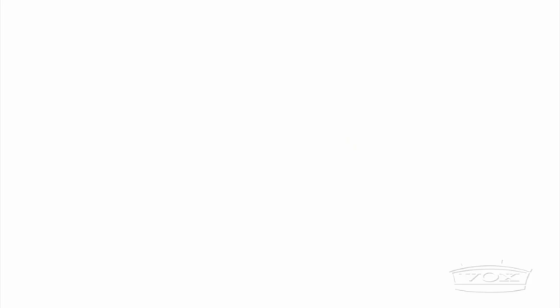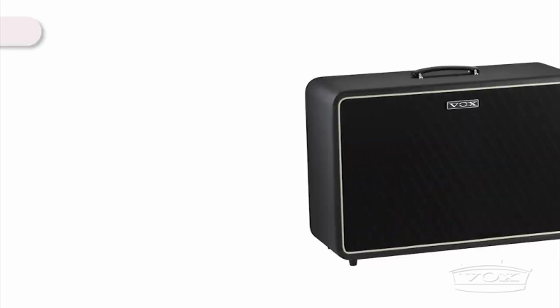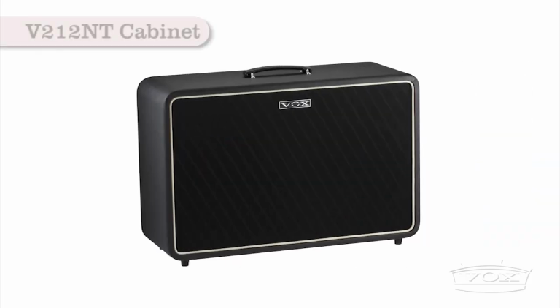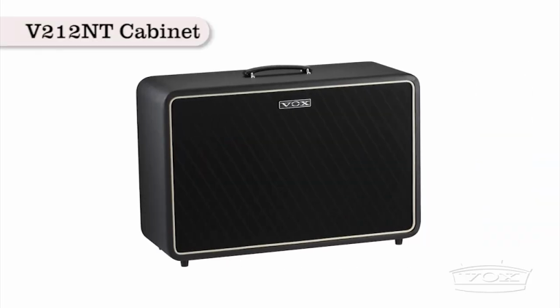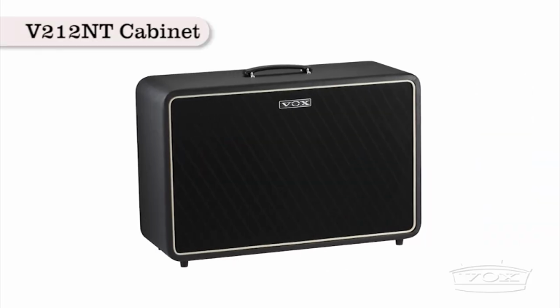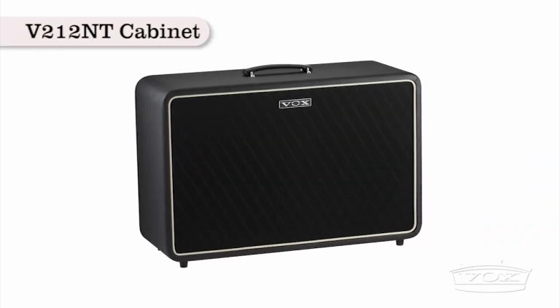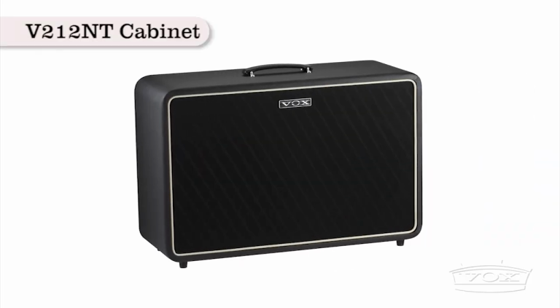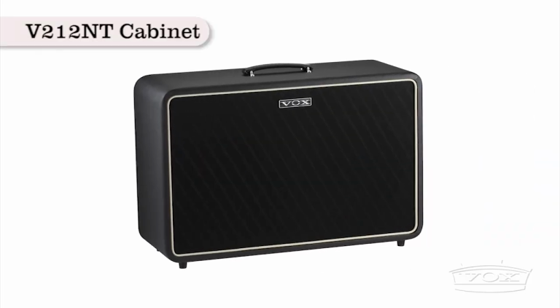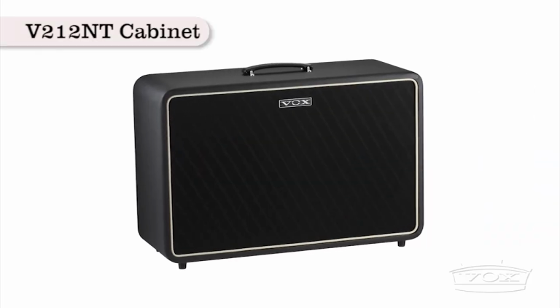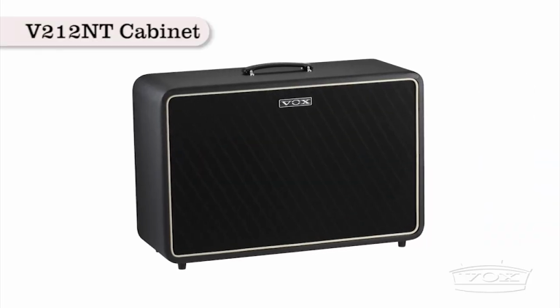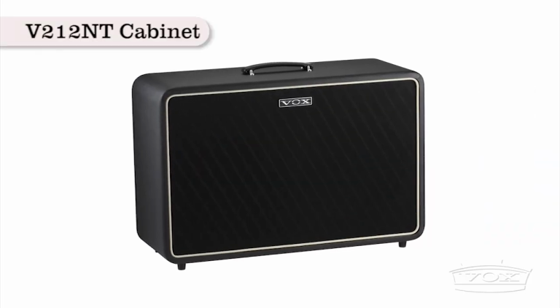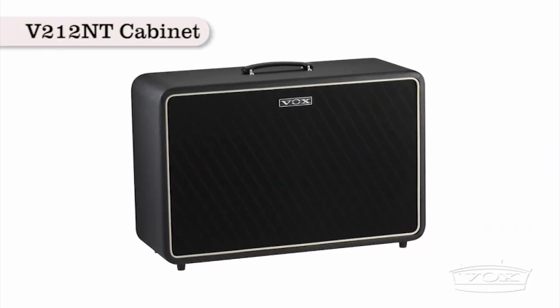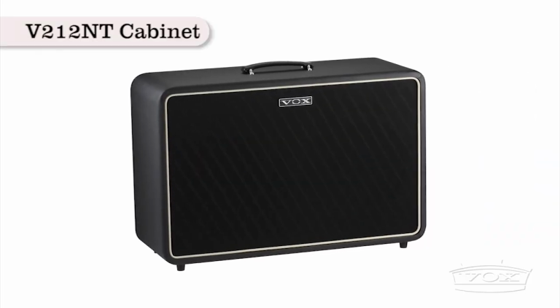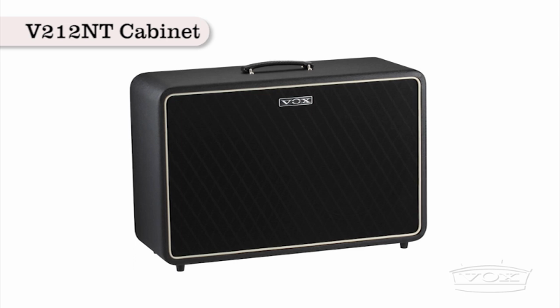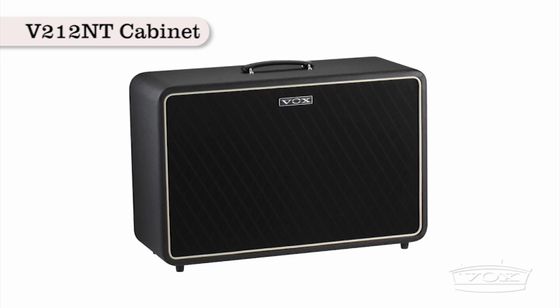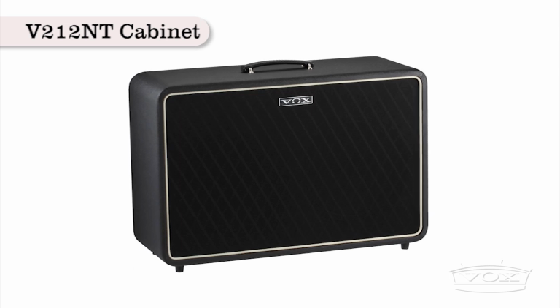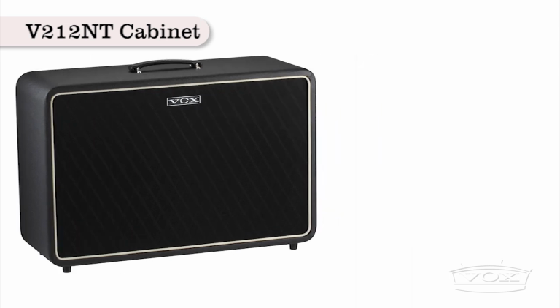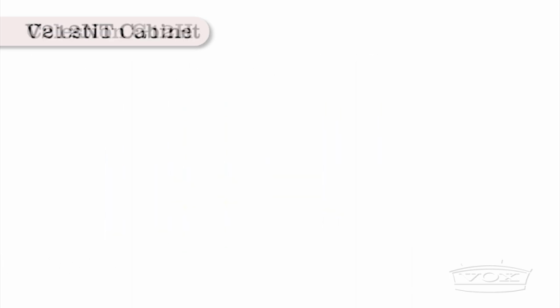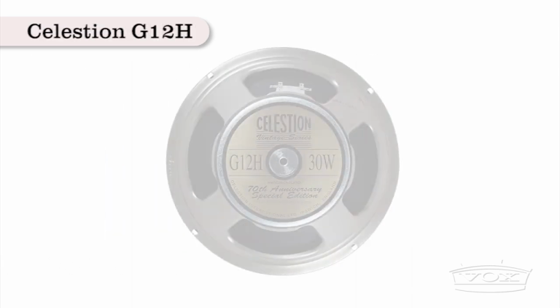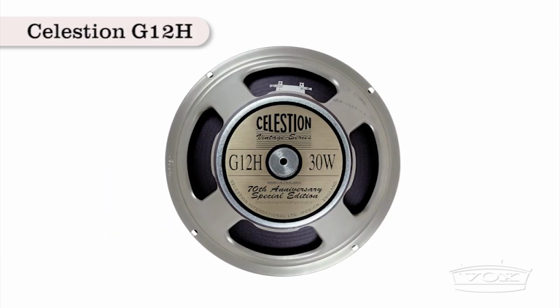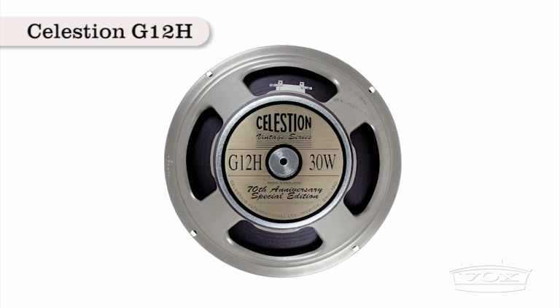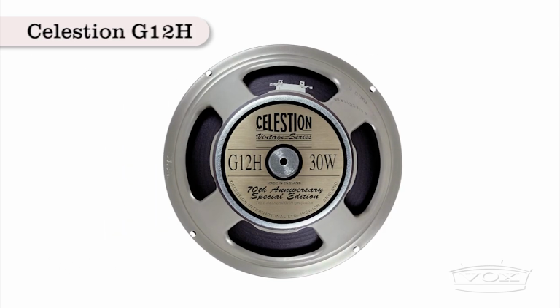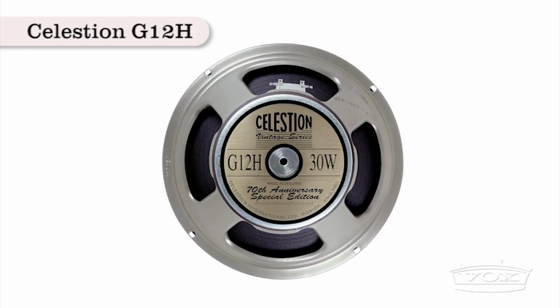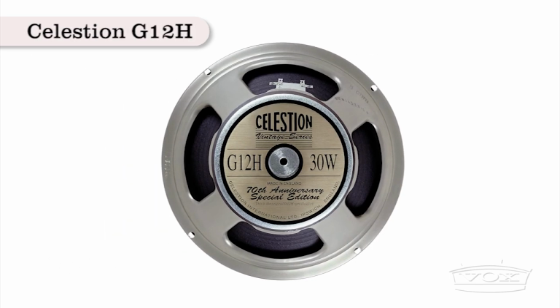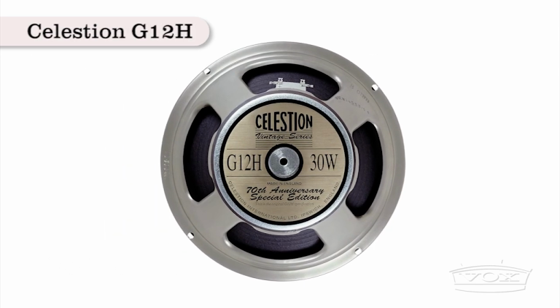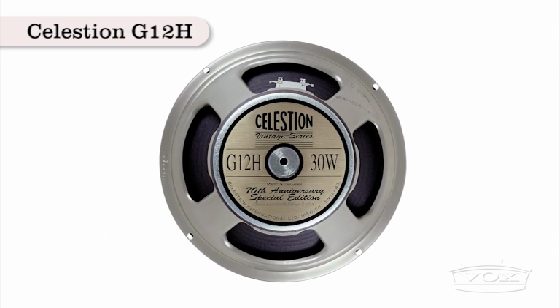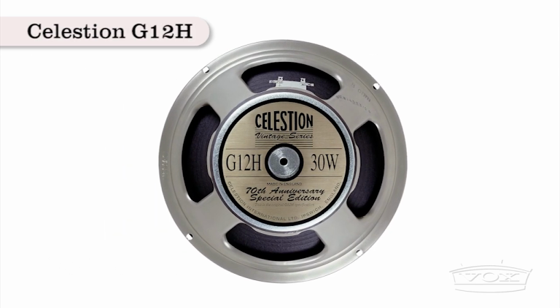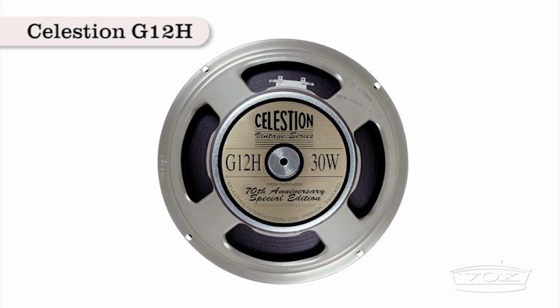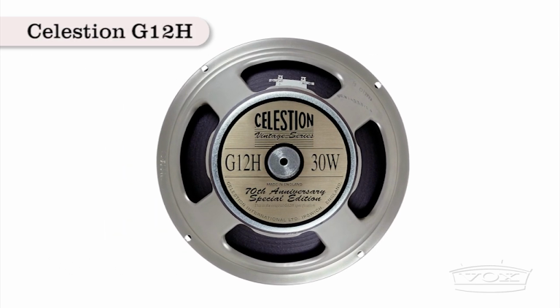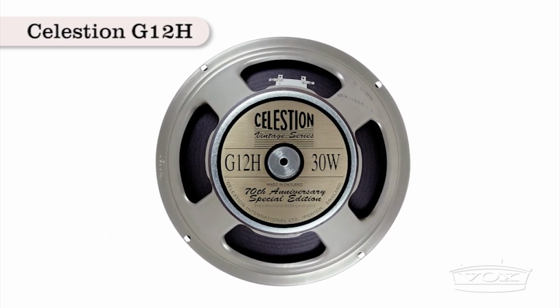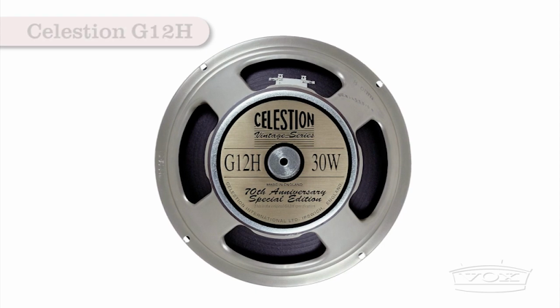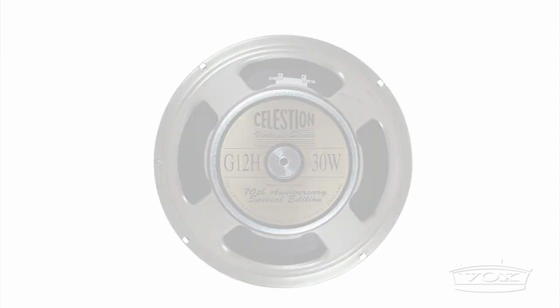The matching V212NT extension cabinet is all birch with an open back and is loaded with Celestion G12H Anniversary speakers, giving the amp added punch.